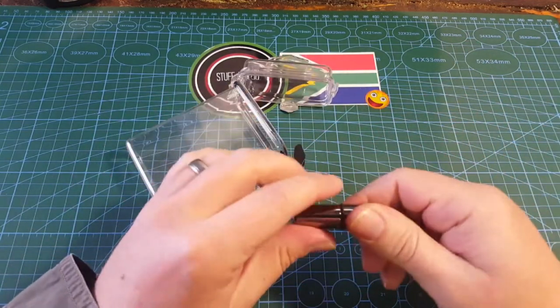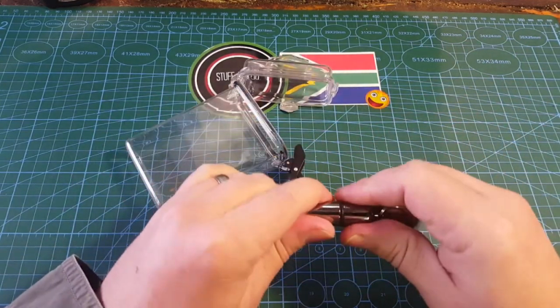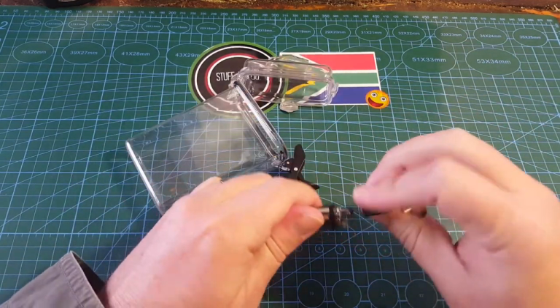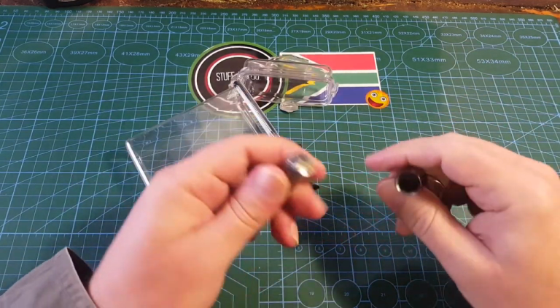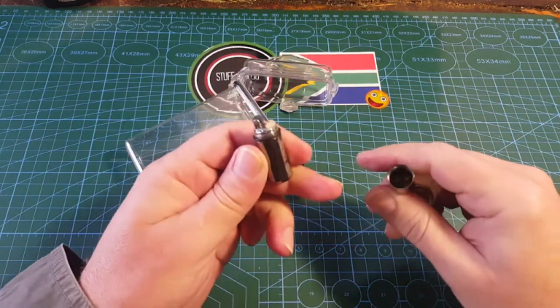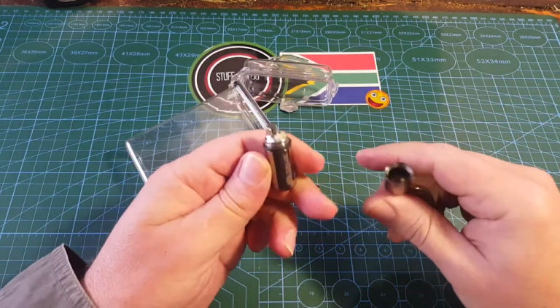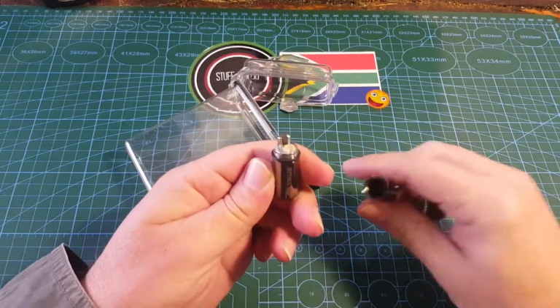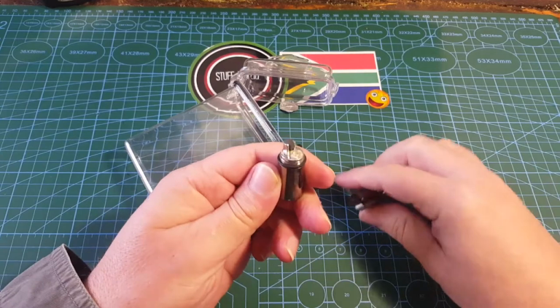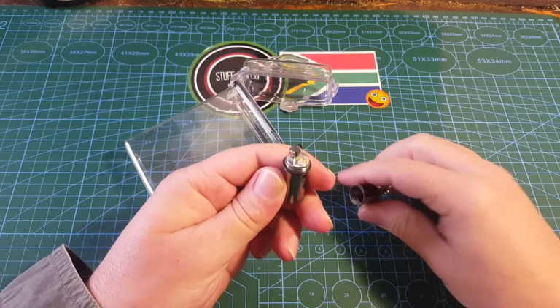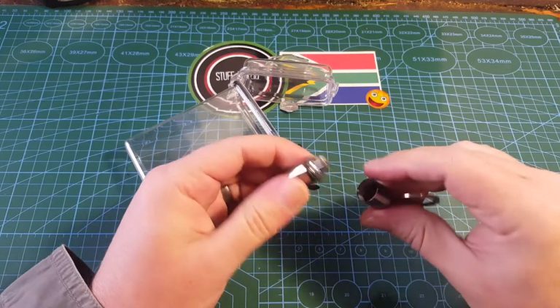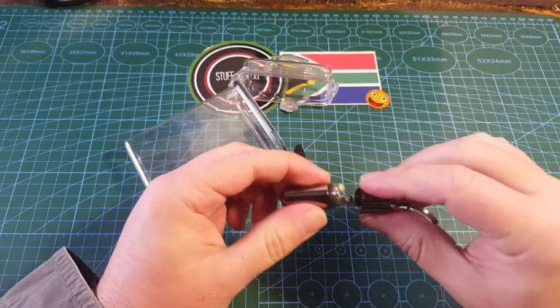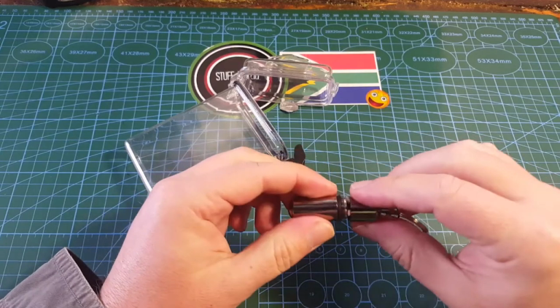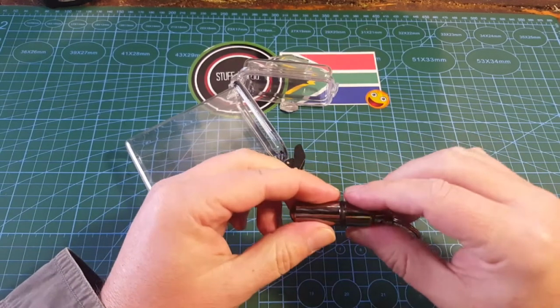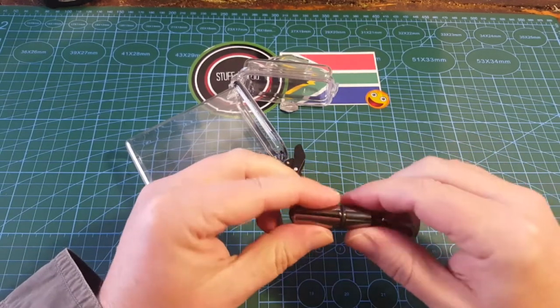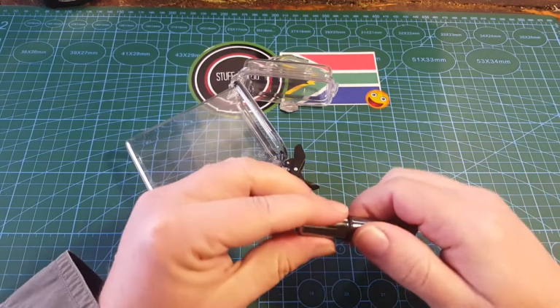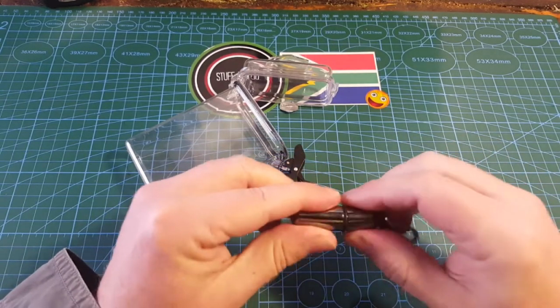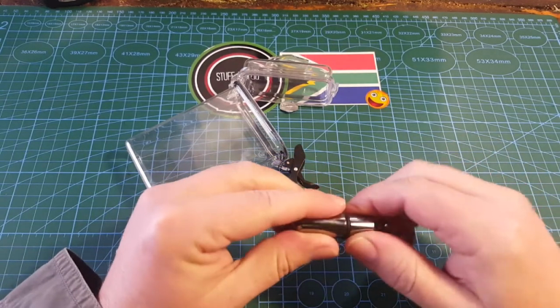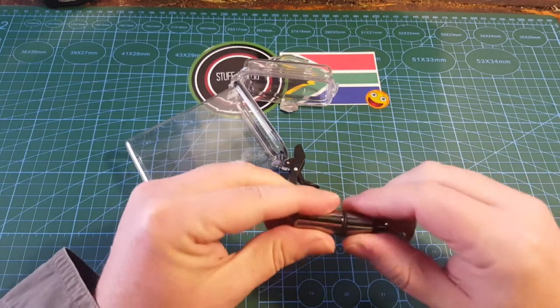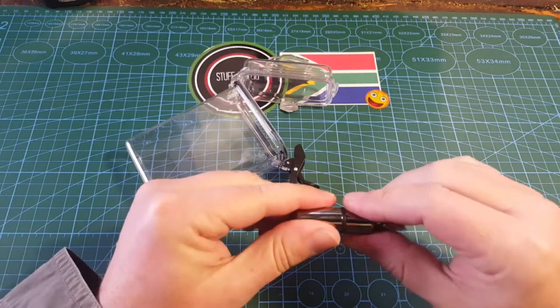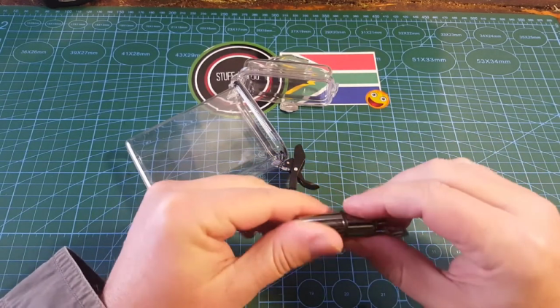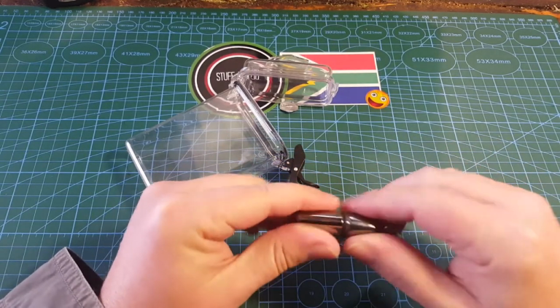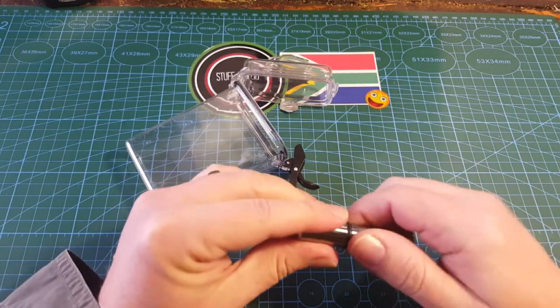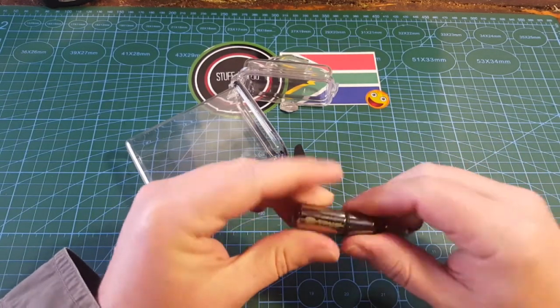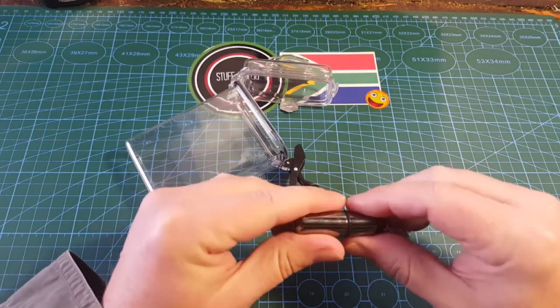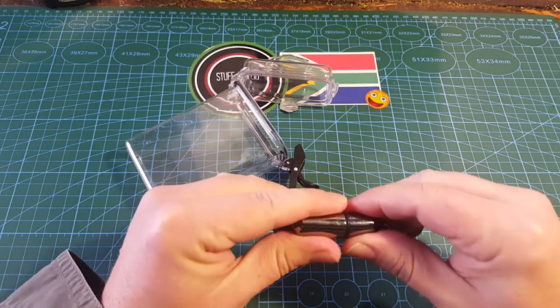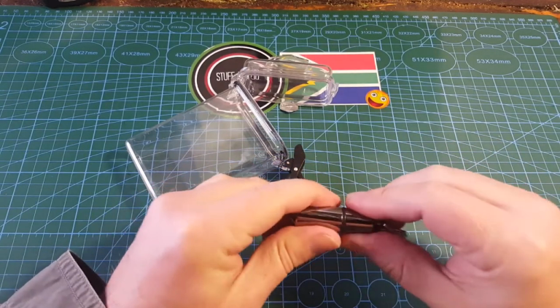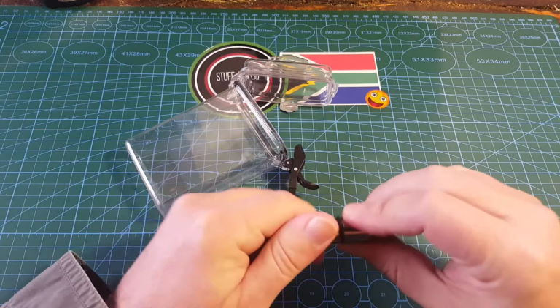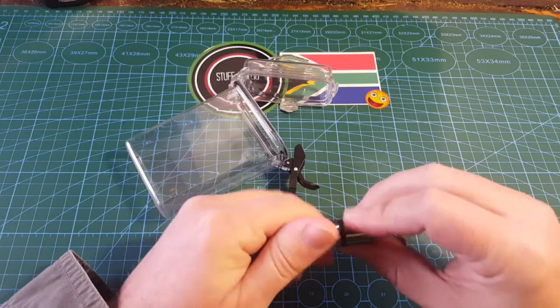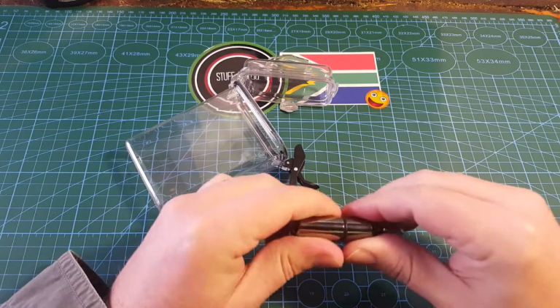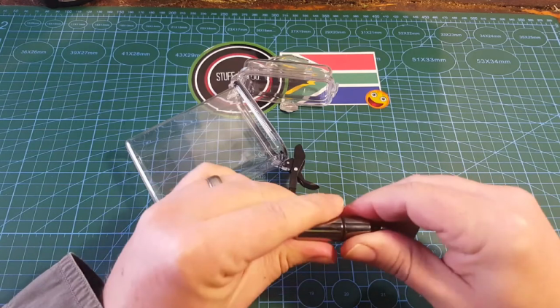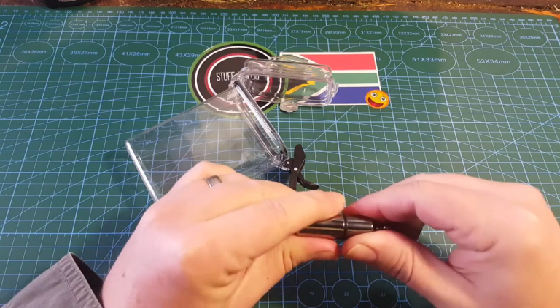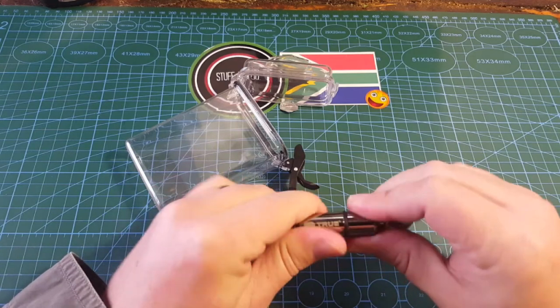Let's see if this works. Okay, we open this. Okay, this is quite nice. It's got a little o-ring there, a little screw, which seems to seal quite well.